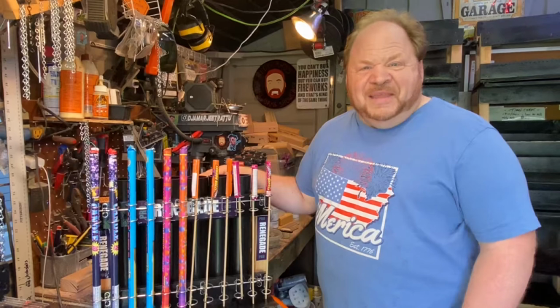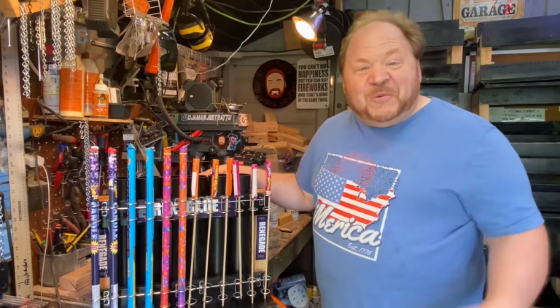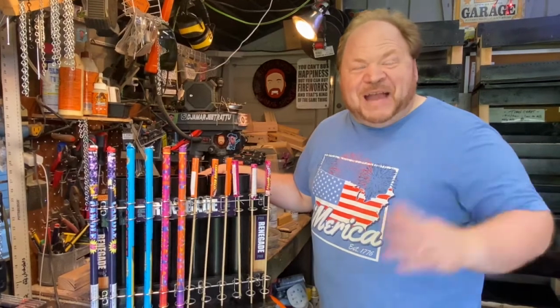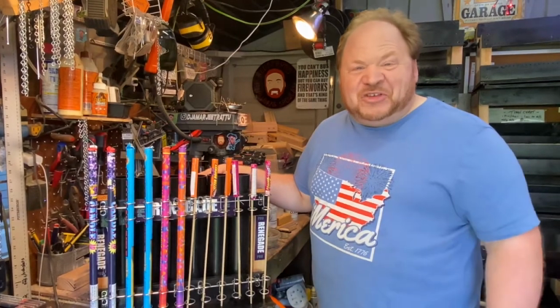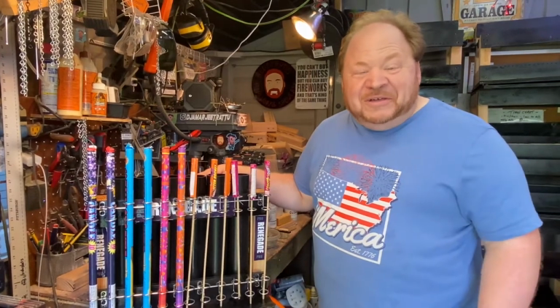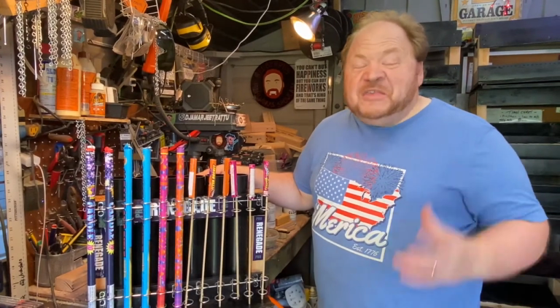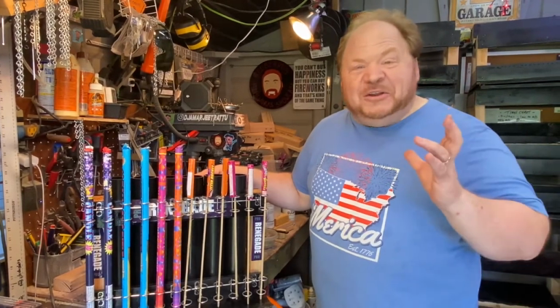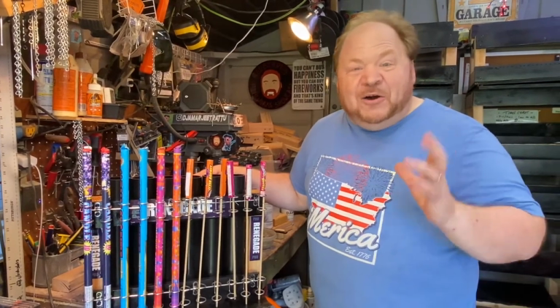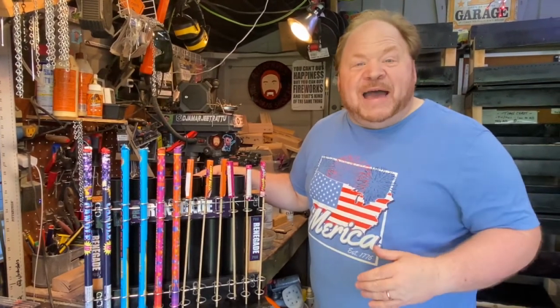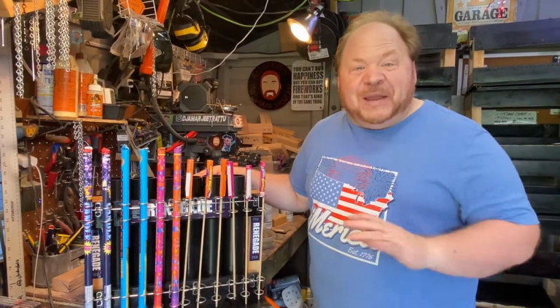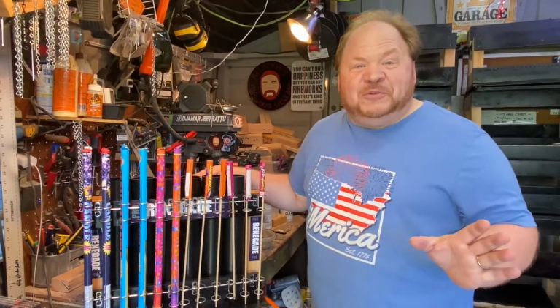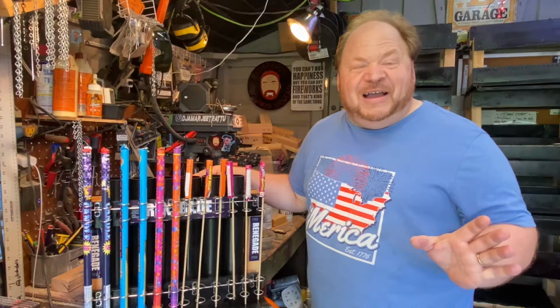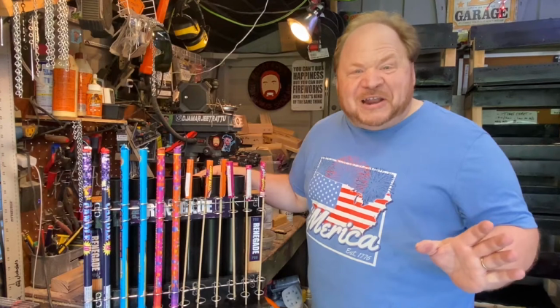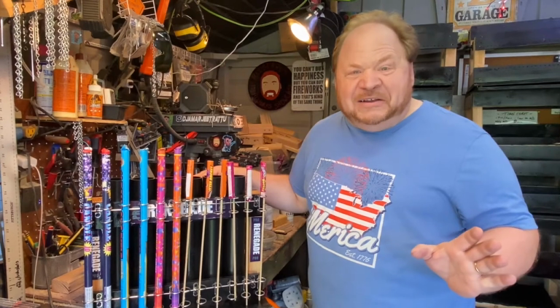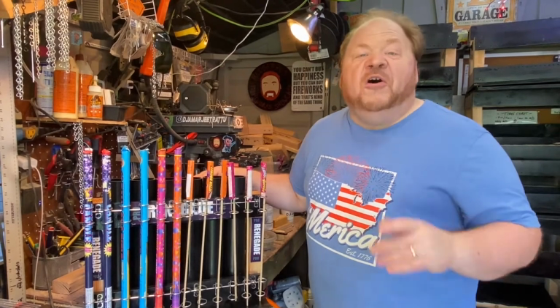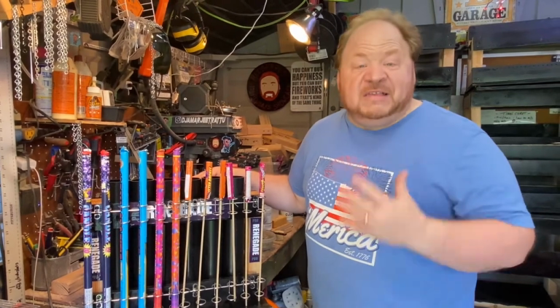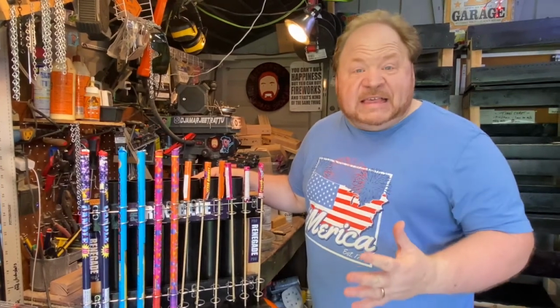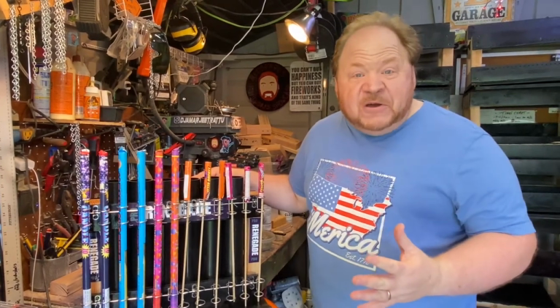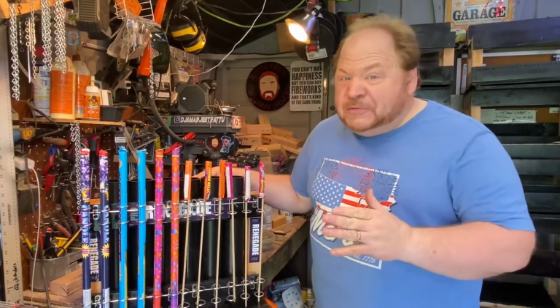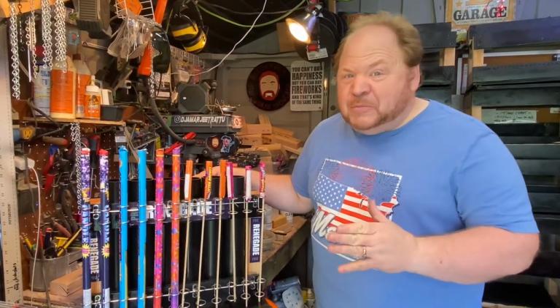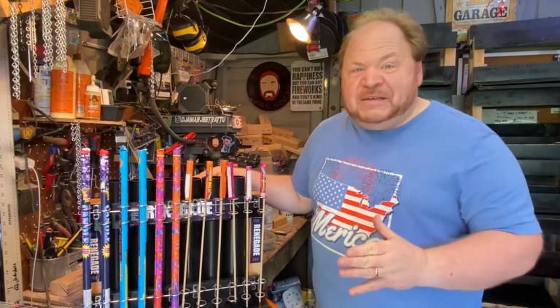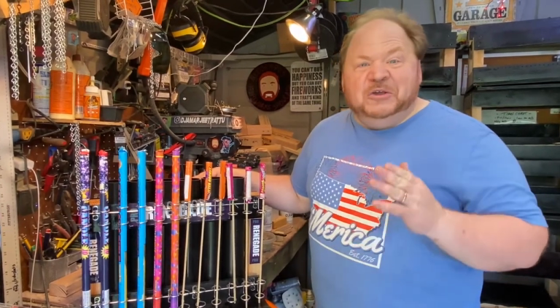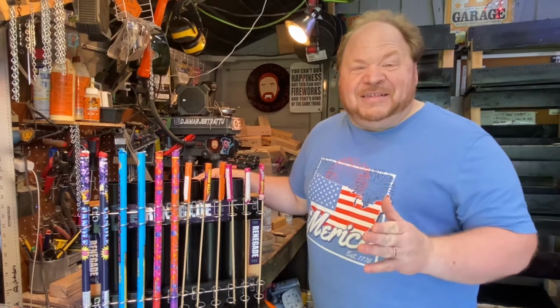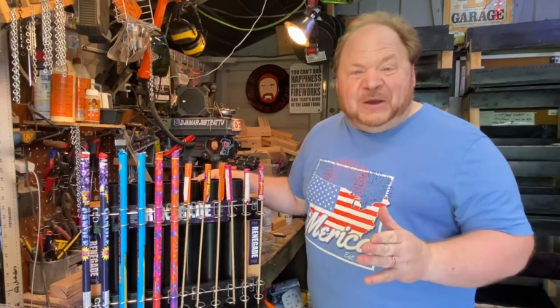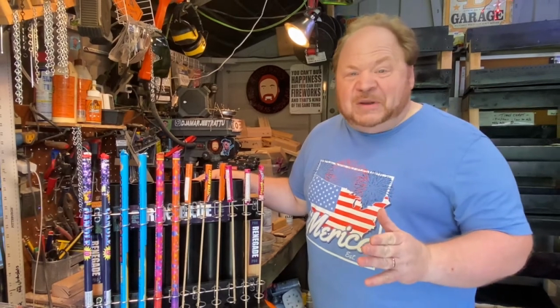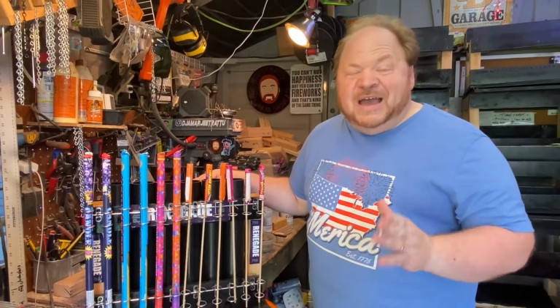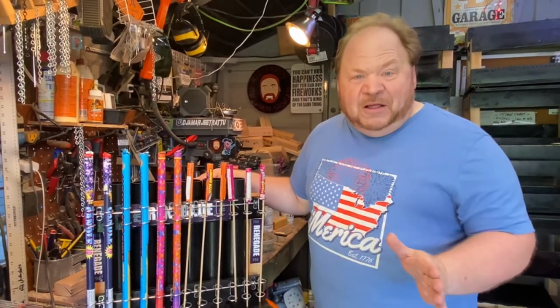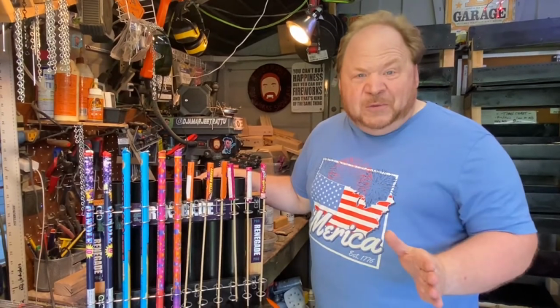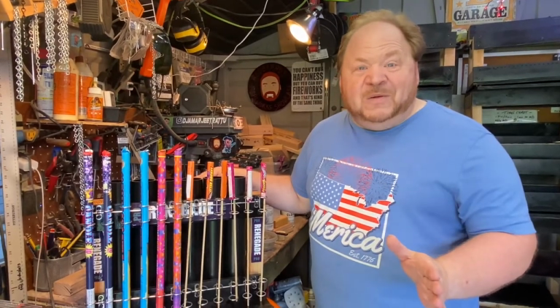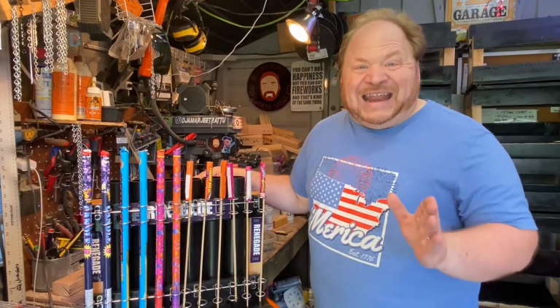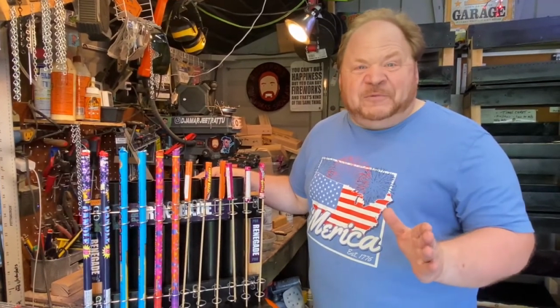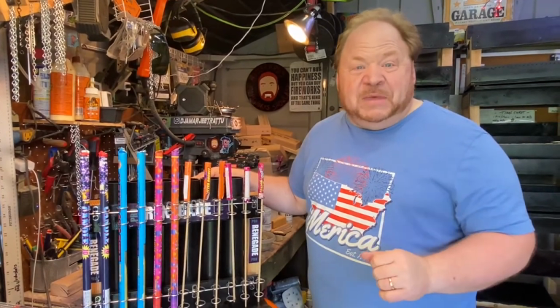Welcome back to the channel. It's been a little while. I hope you all had a great 4th of July — I know that I did. Hopefully you stayed safe, and hopefully you were bracing your cakes and fireworks so nothing fell over. I know that has happened for some people.